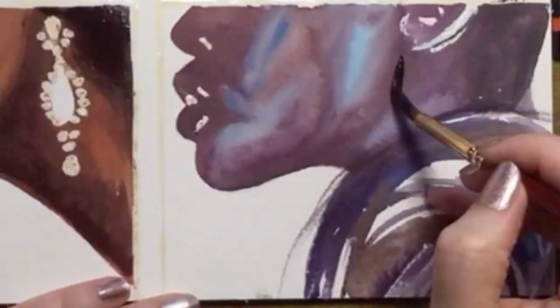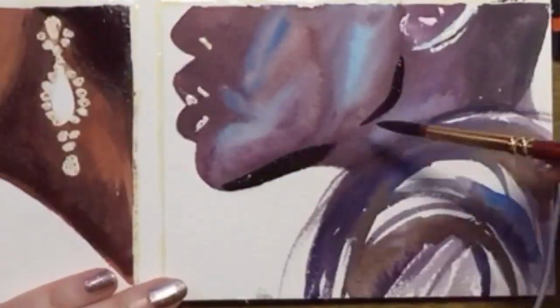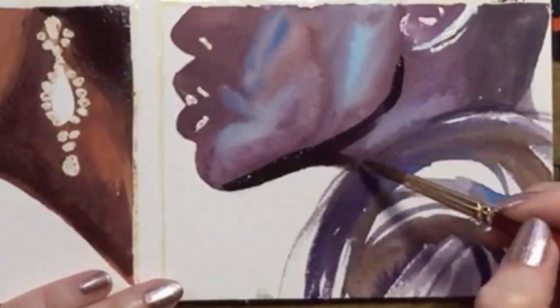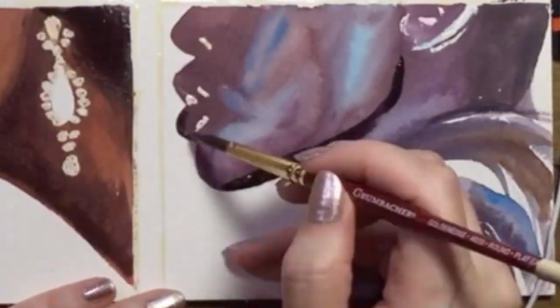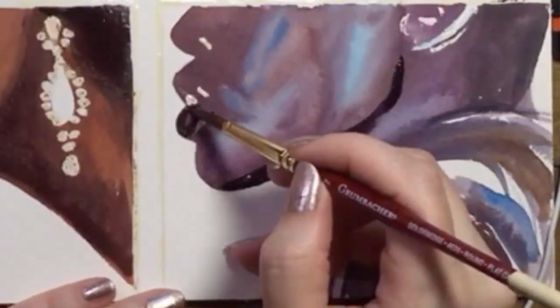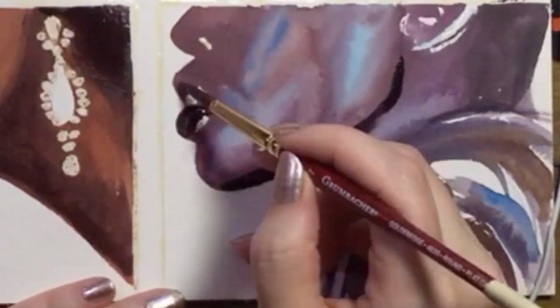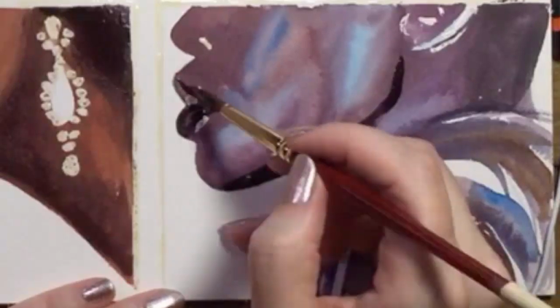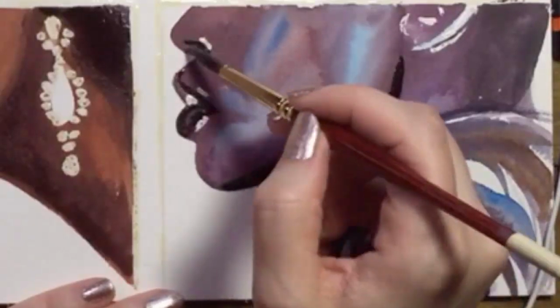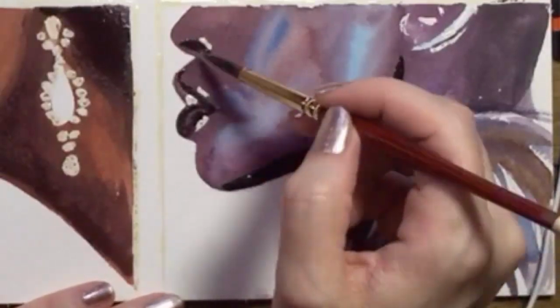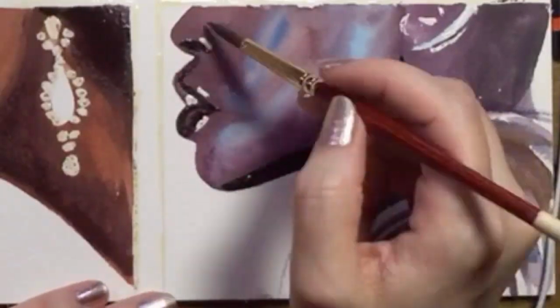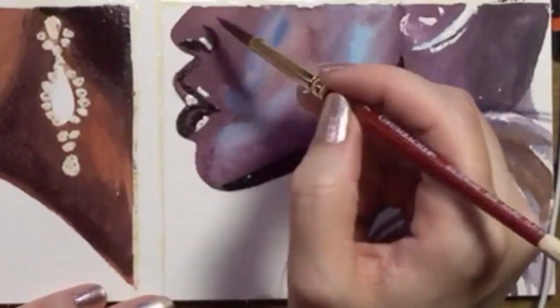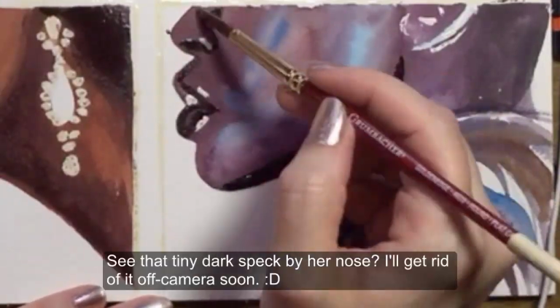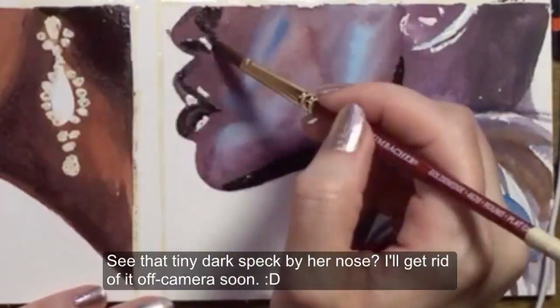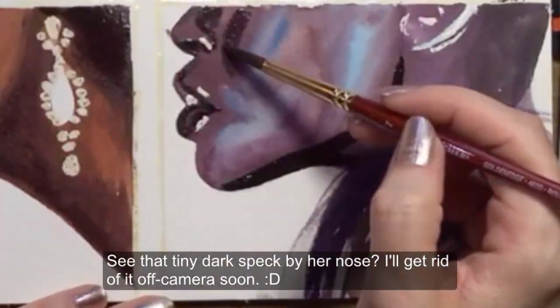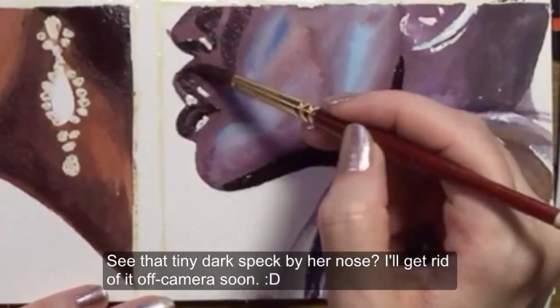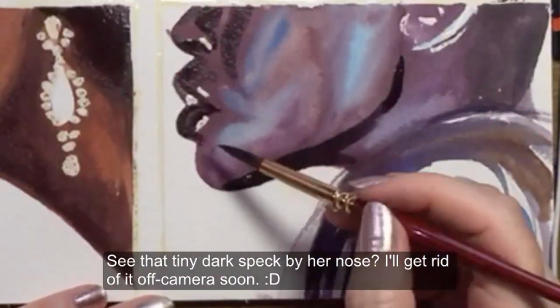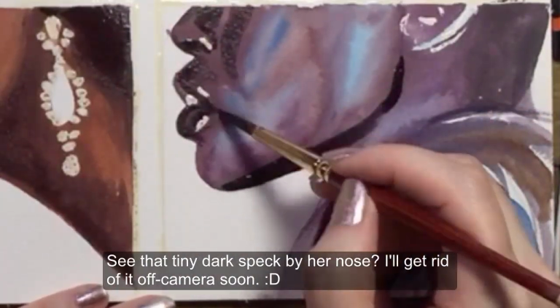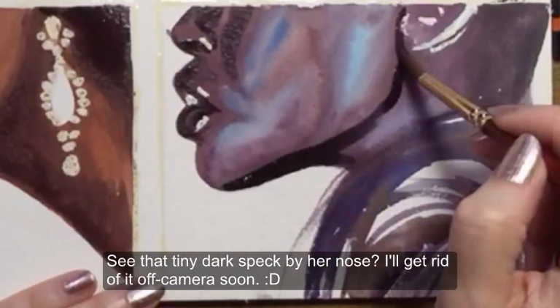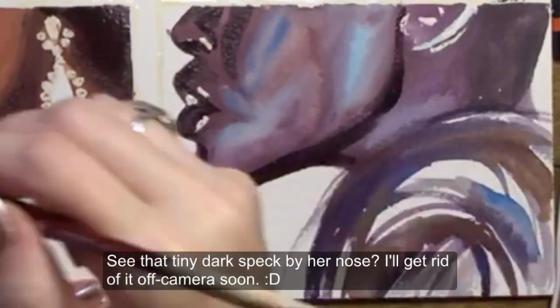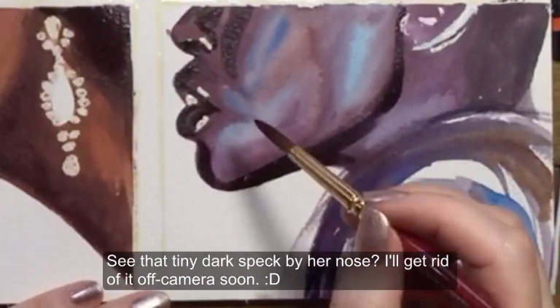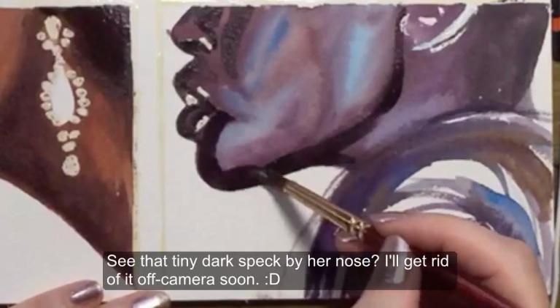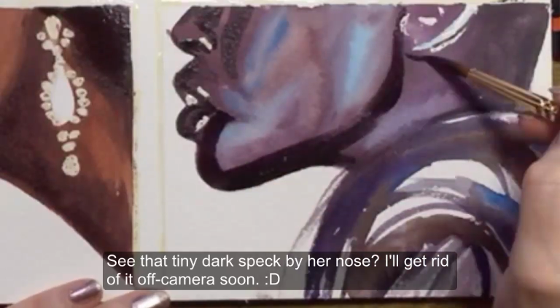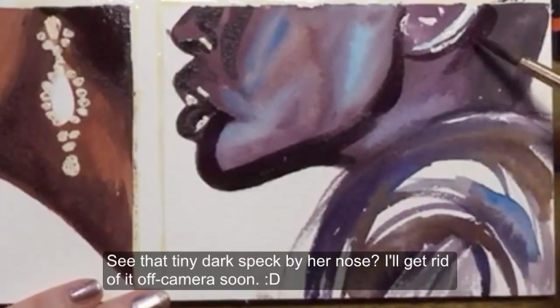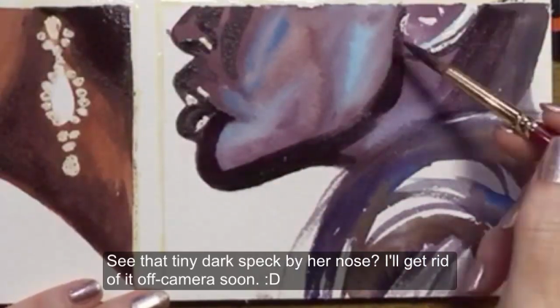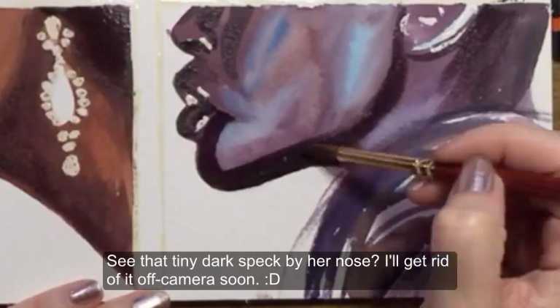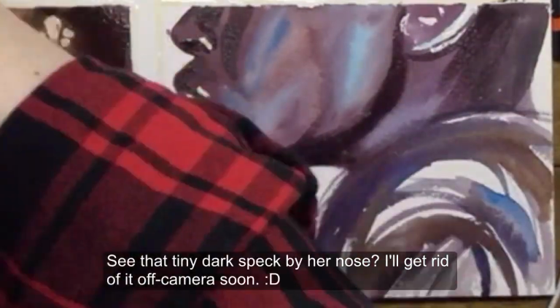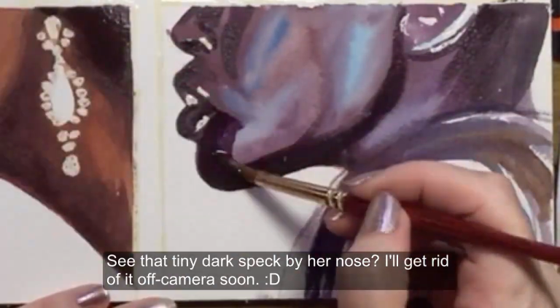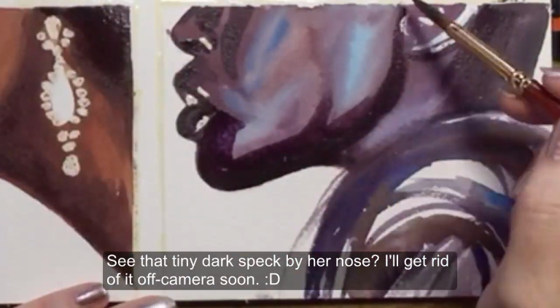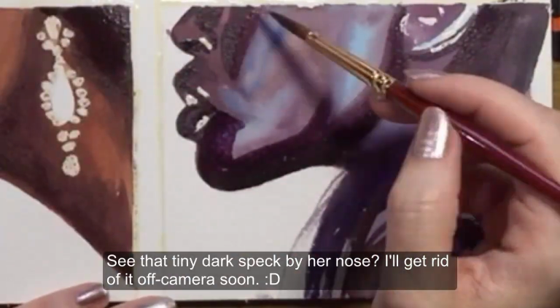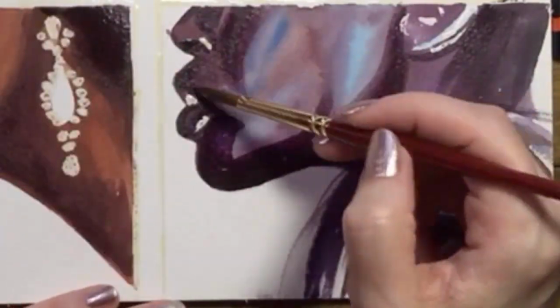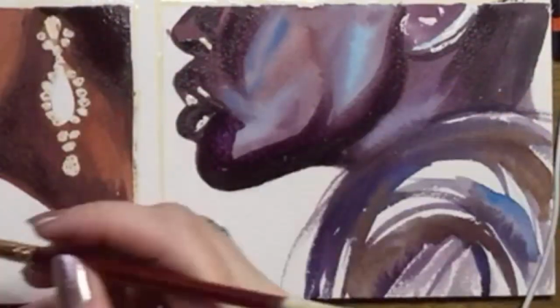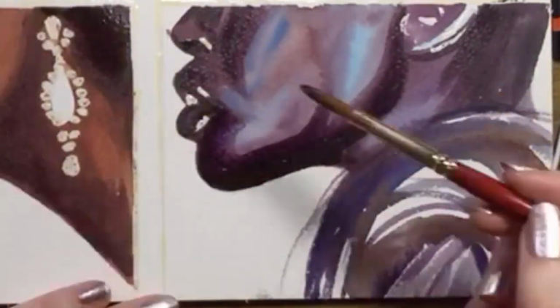And I'm using that on the last model too, around her nose, mouth, jawline, hair, and ear. I'm blurring the boundaries of those dark areas with some more purplish brown.